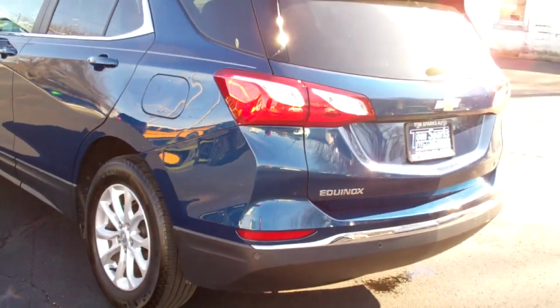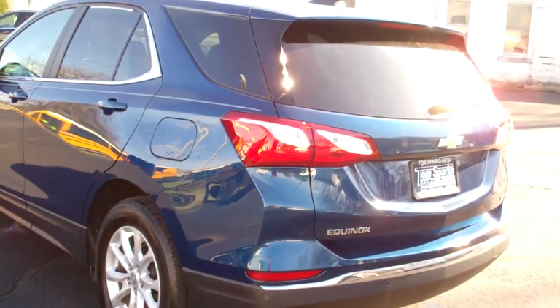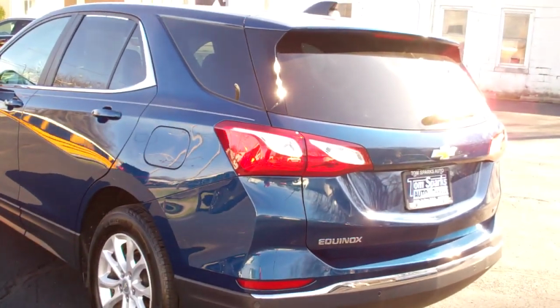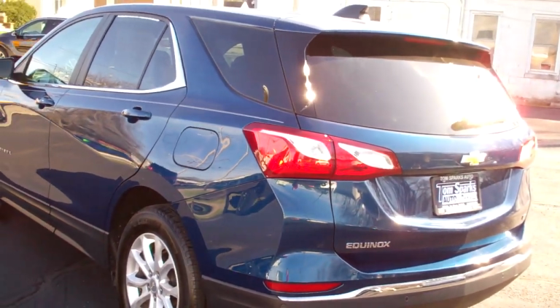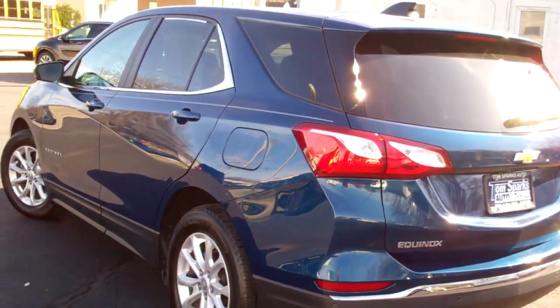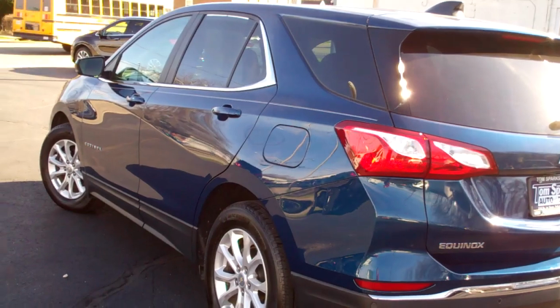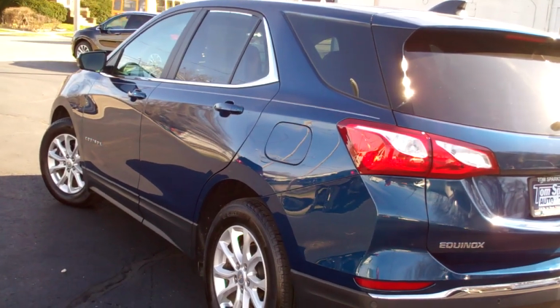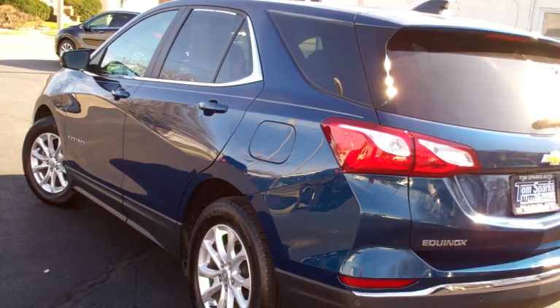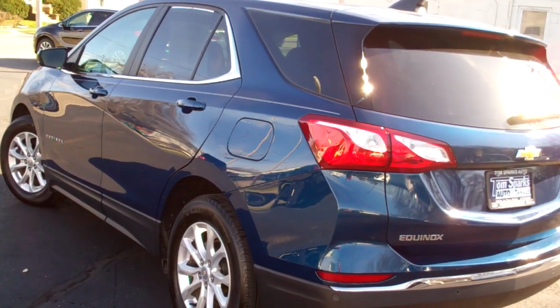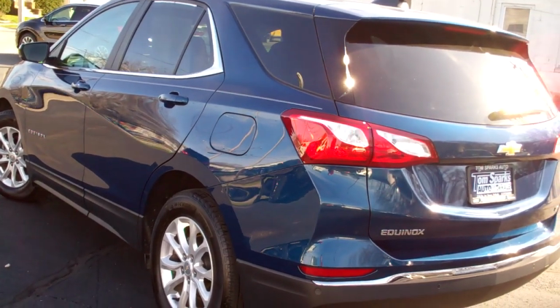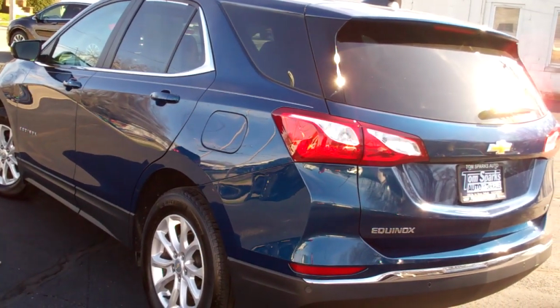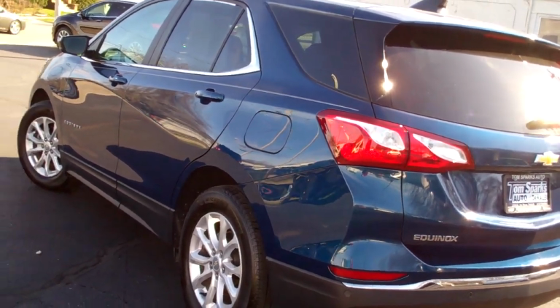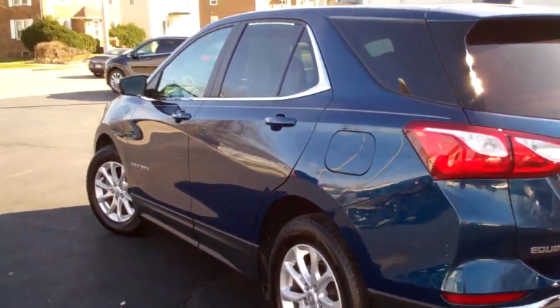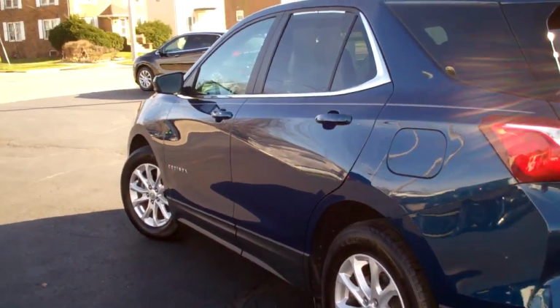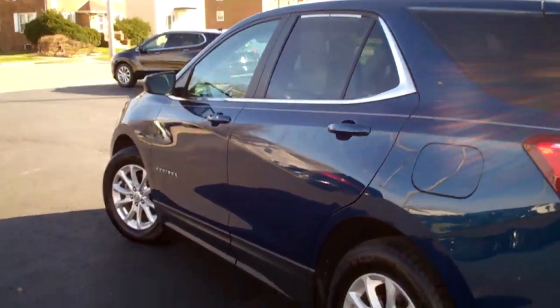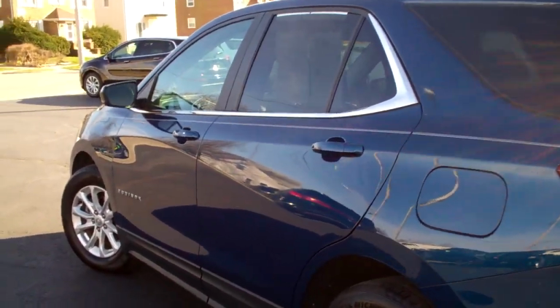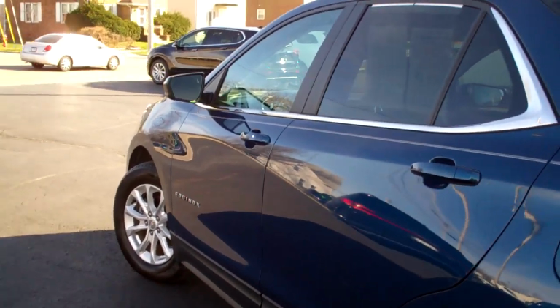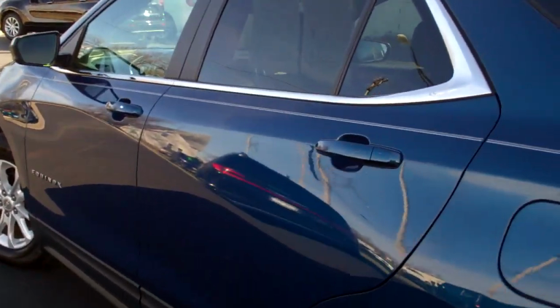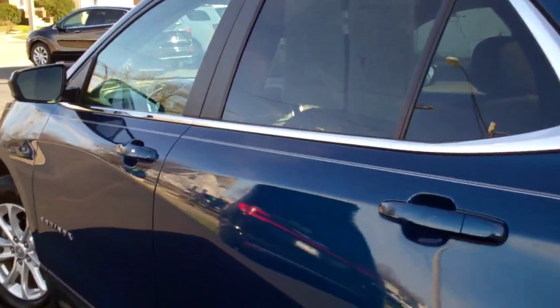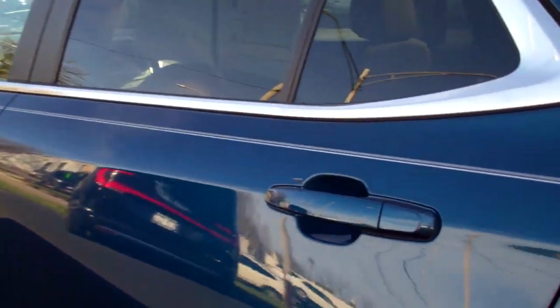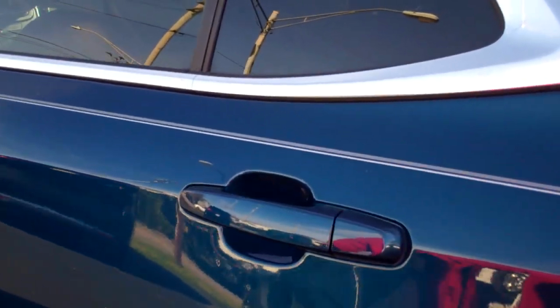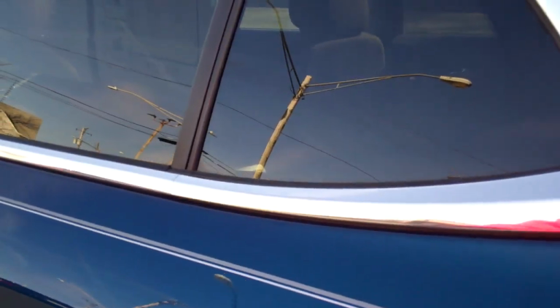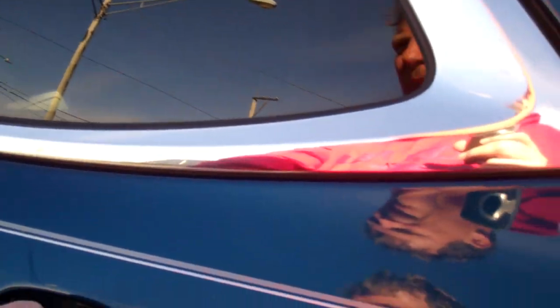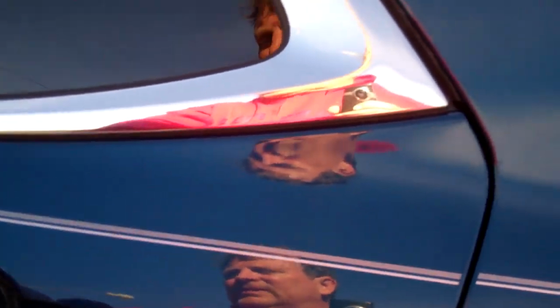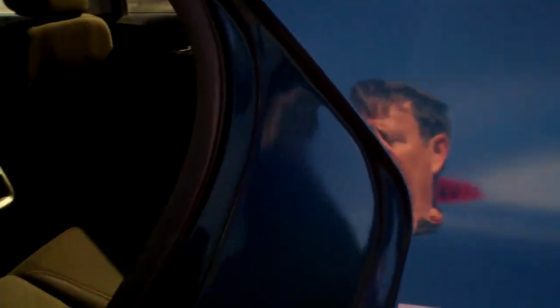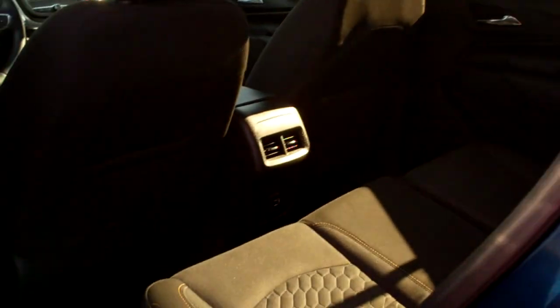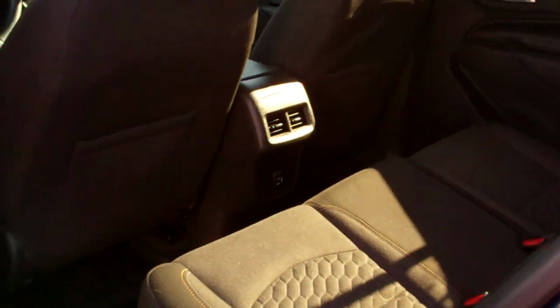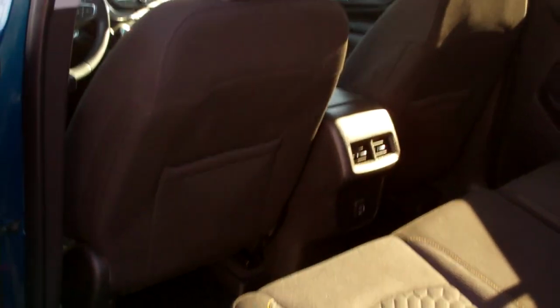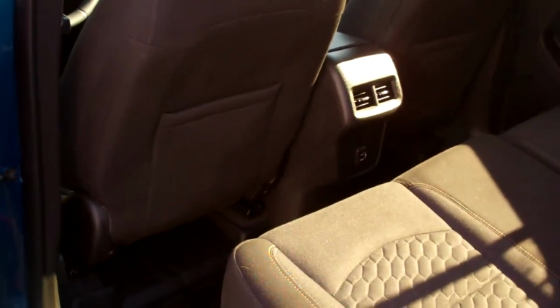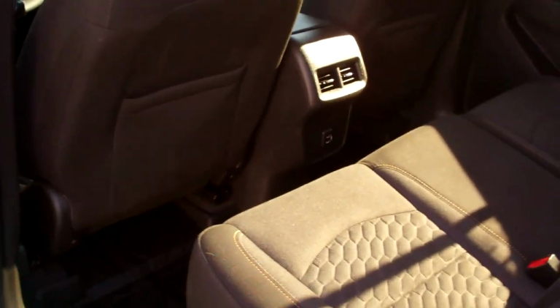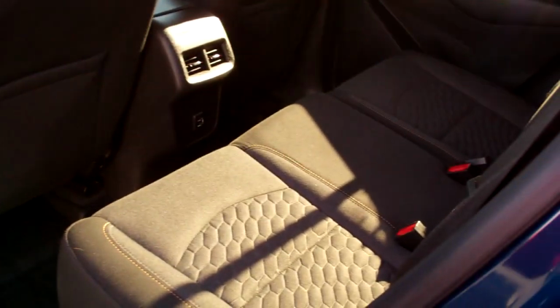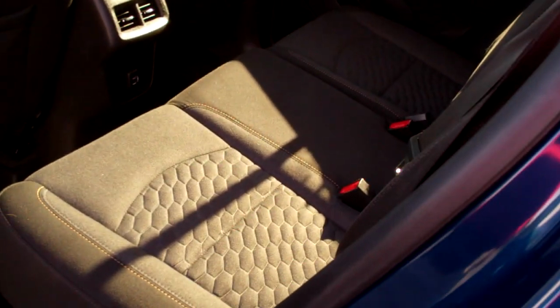Front wheel drive, four cylinders. Got a clean Carfax. It's all set up and ready to go. We've gone through it and done all the maintenance. The car also has factory warranty left on it, so you can buy it with confidence.